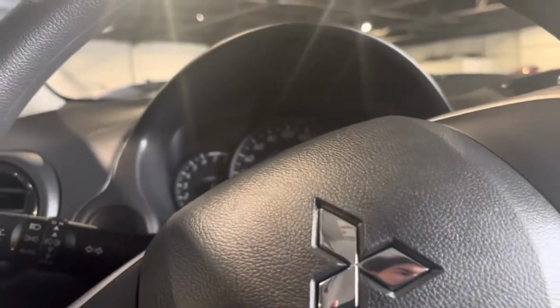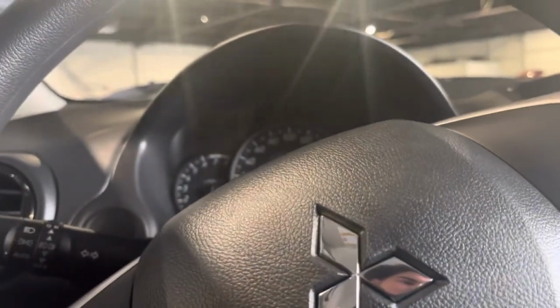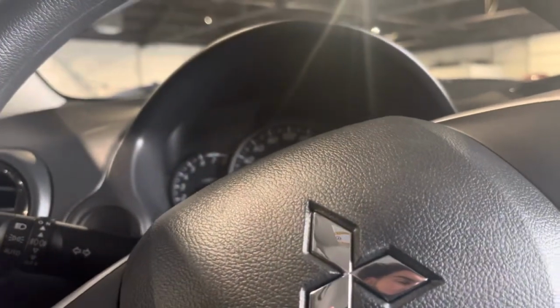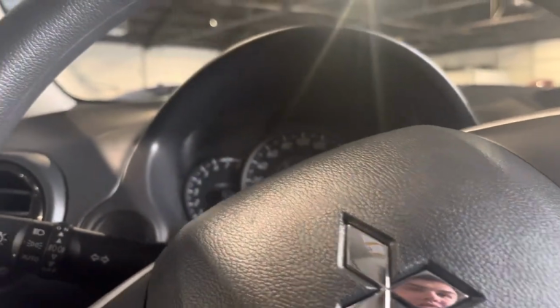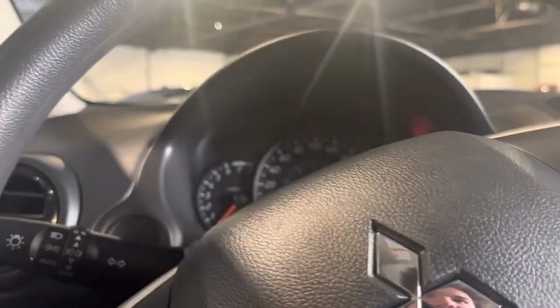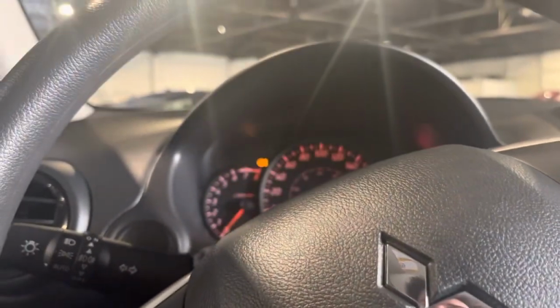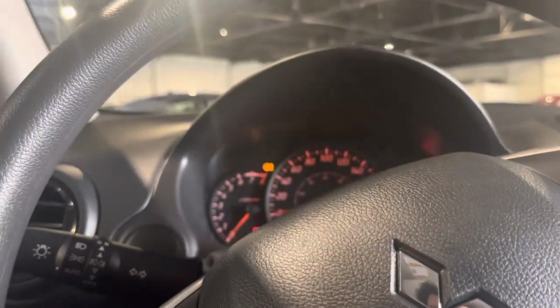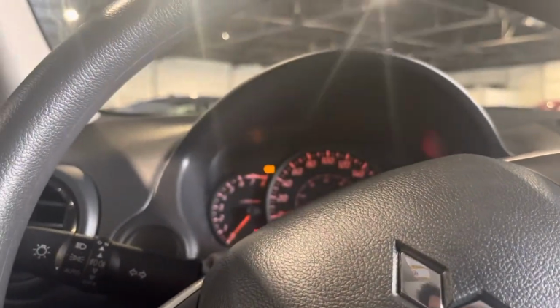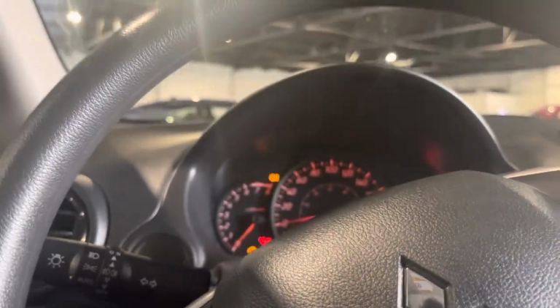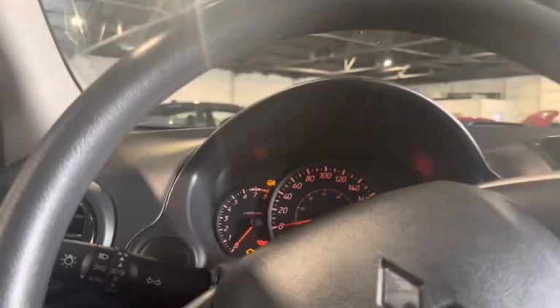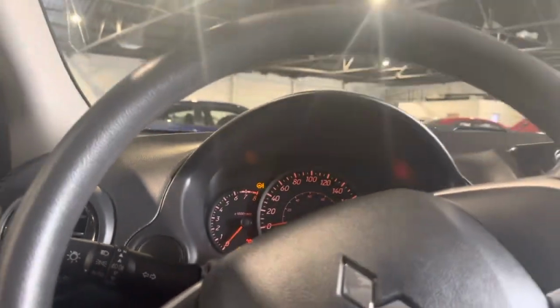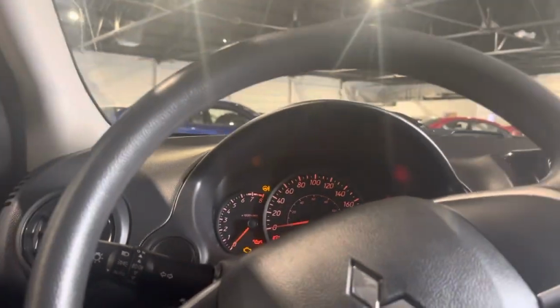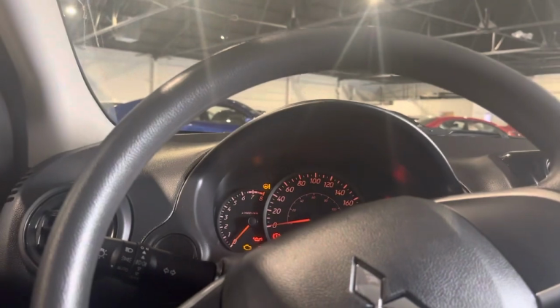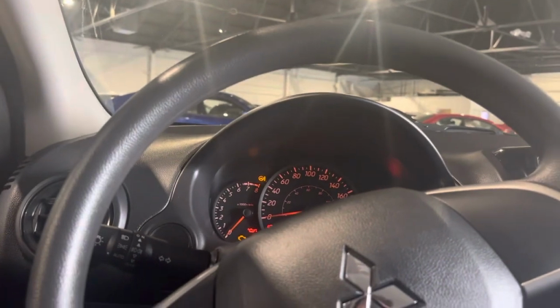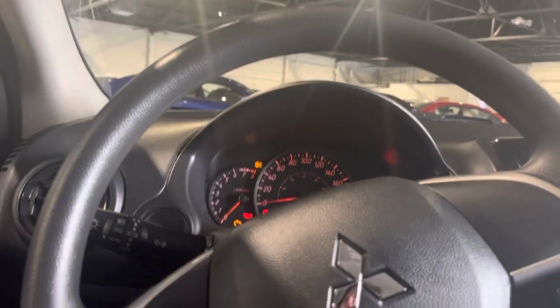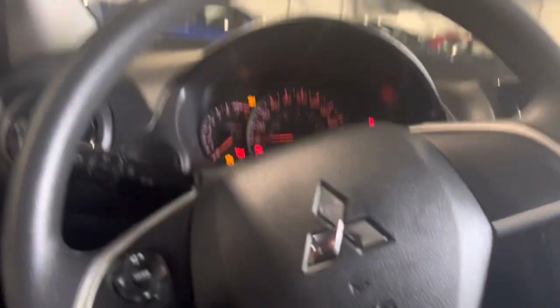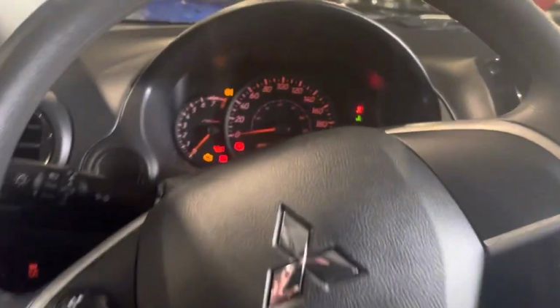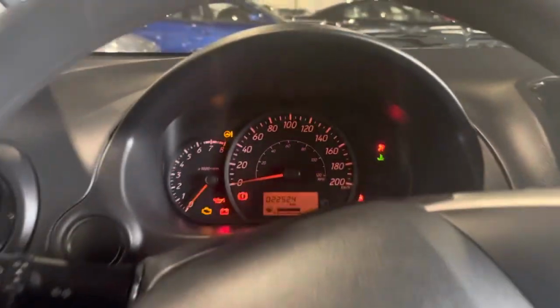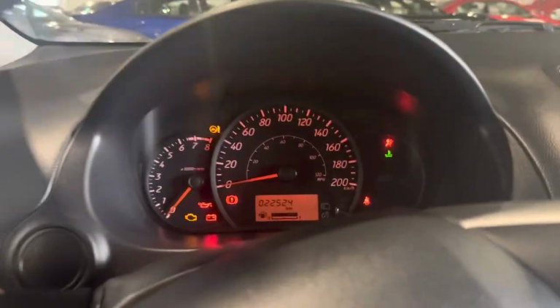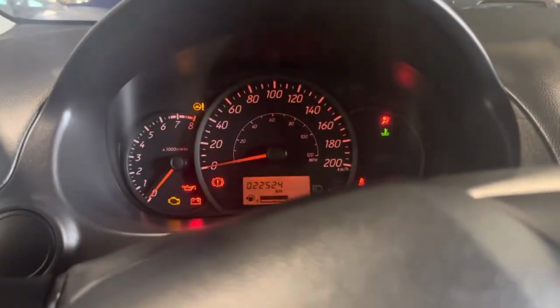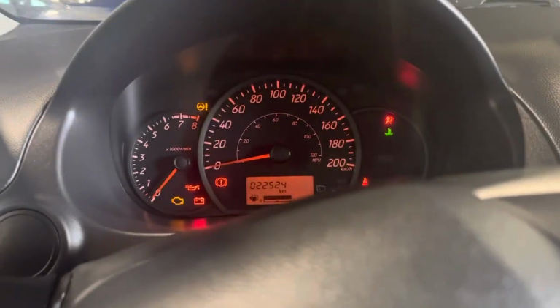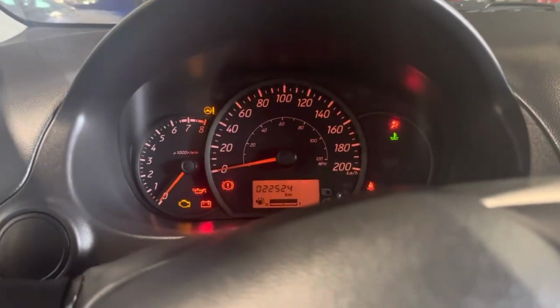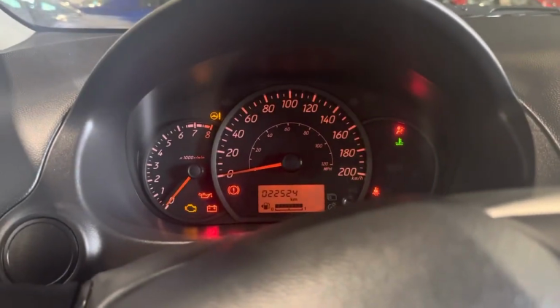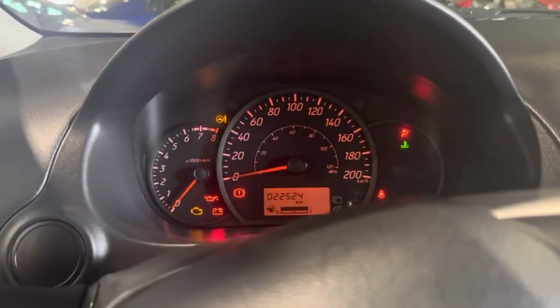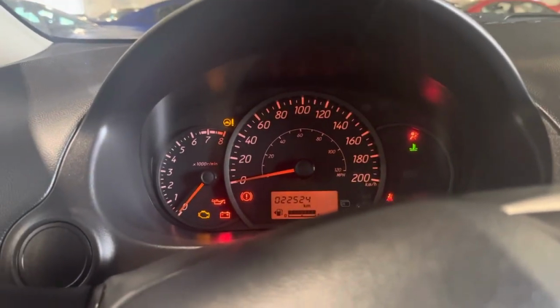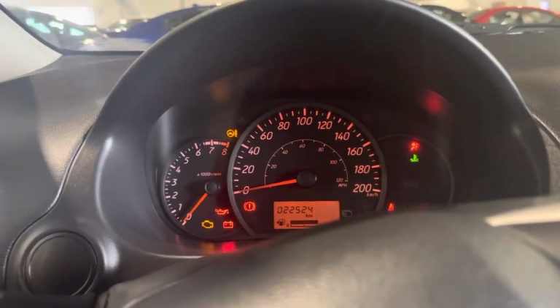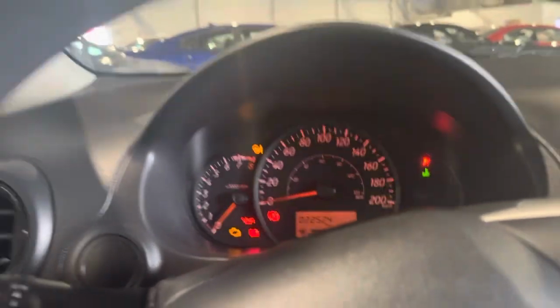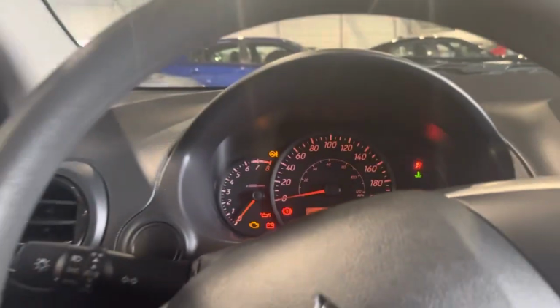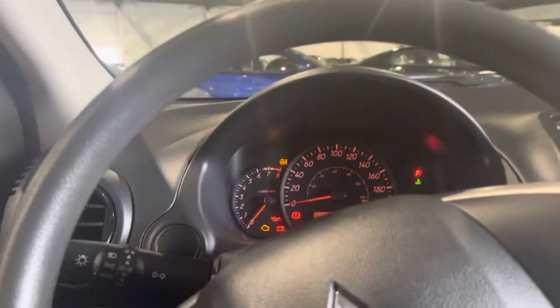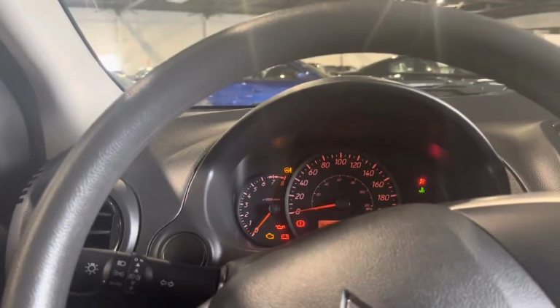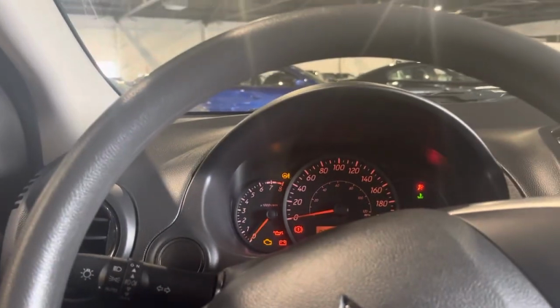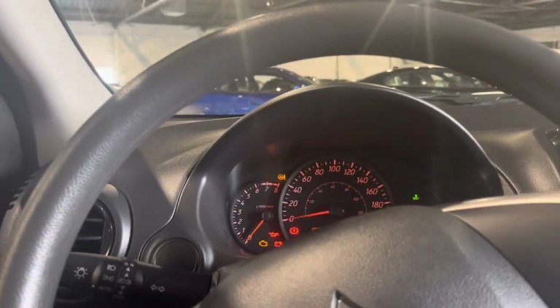Just starting the car here. We do have 22,000 kilometers on it, just a bit over.